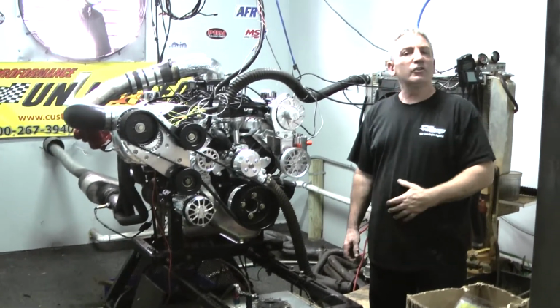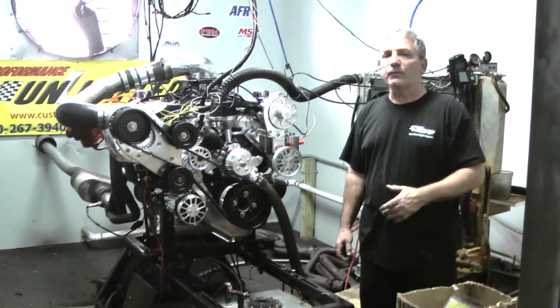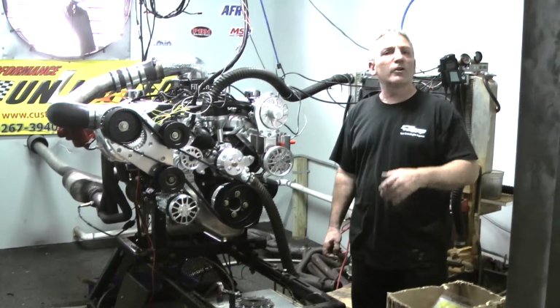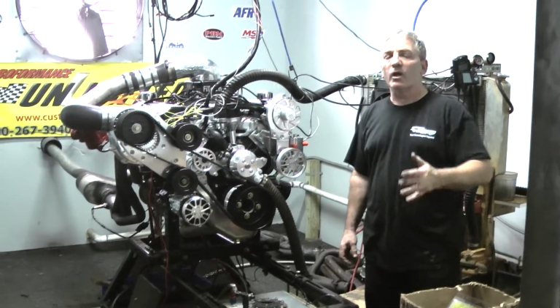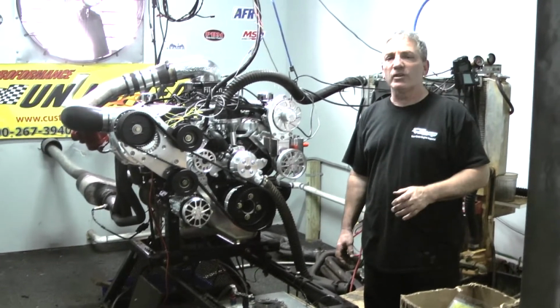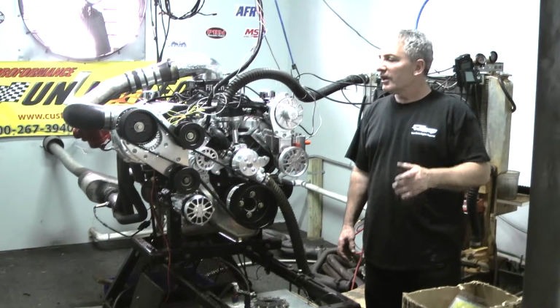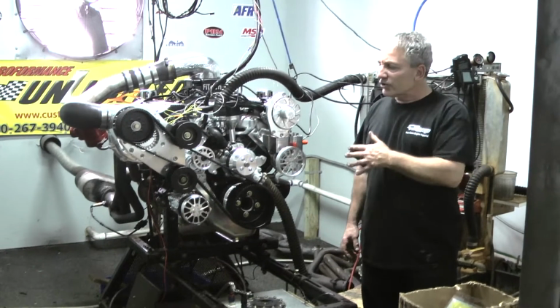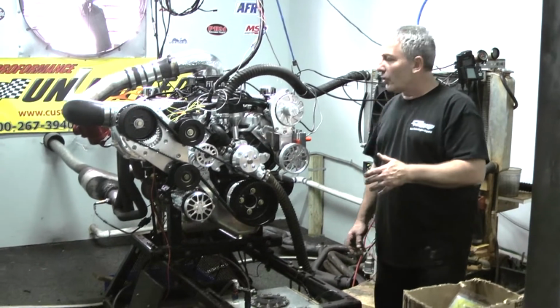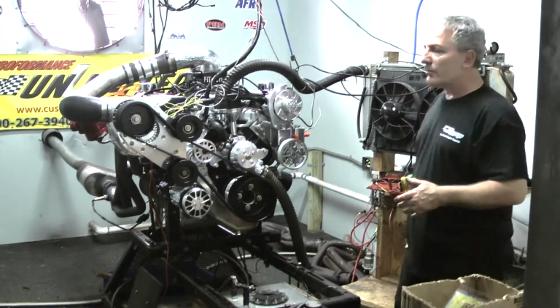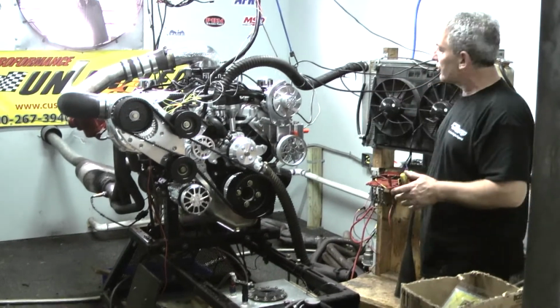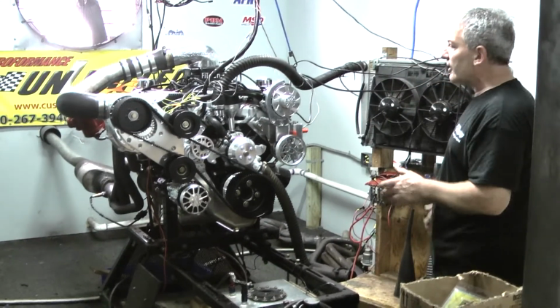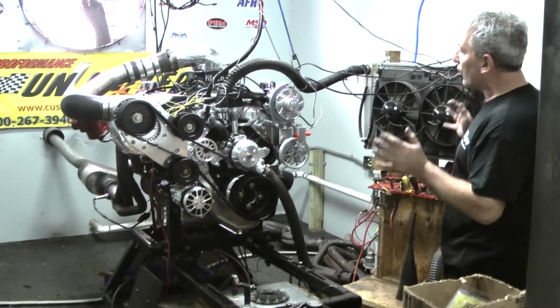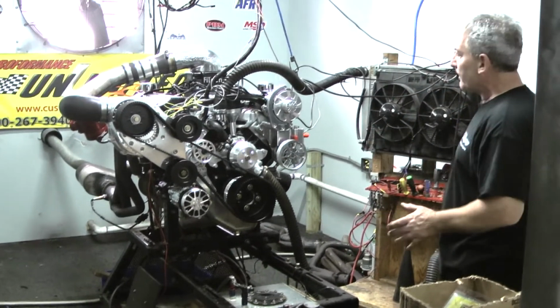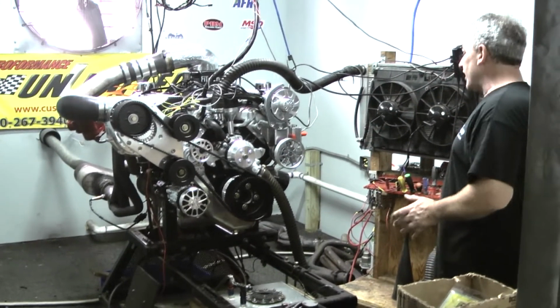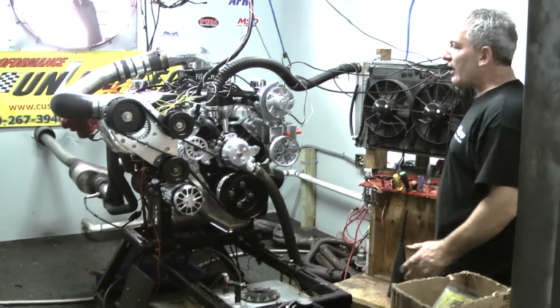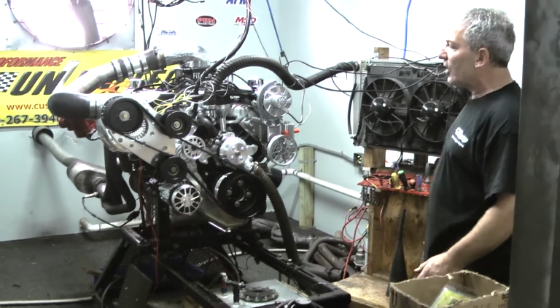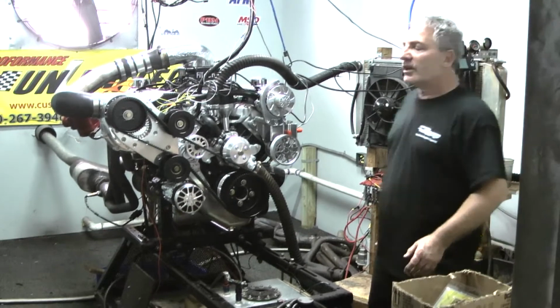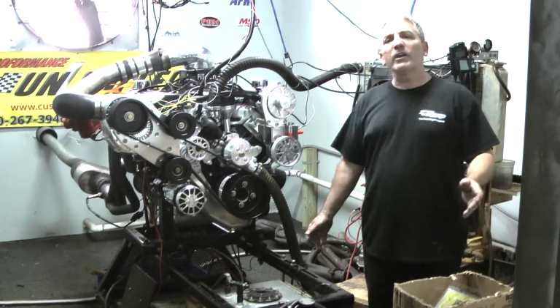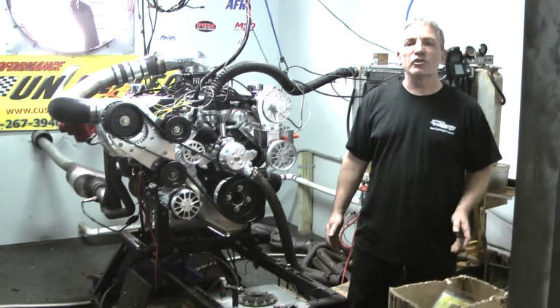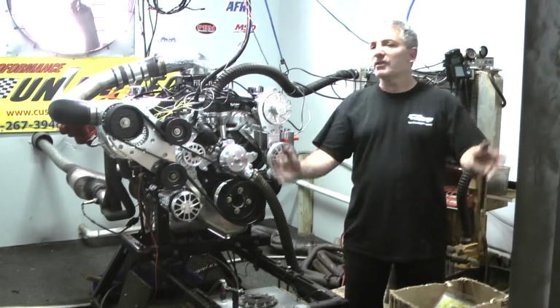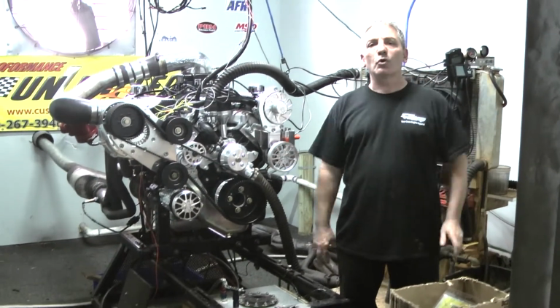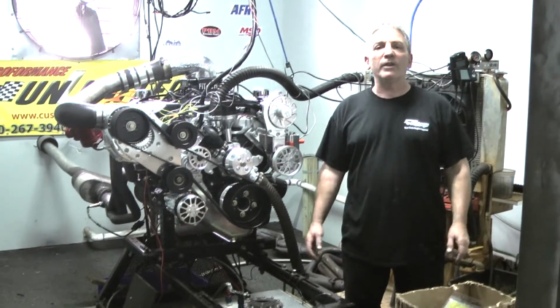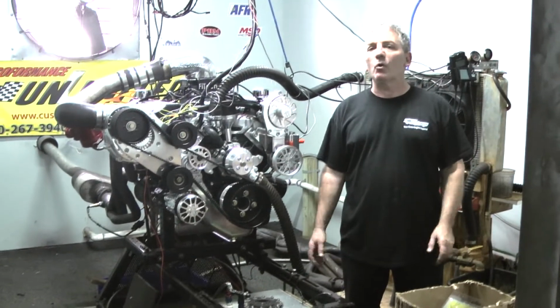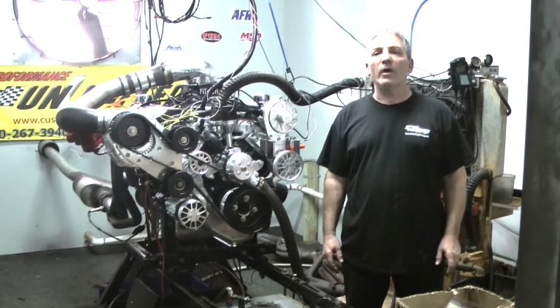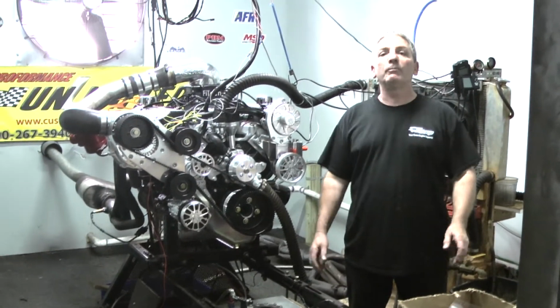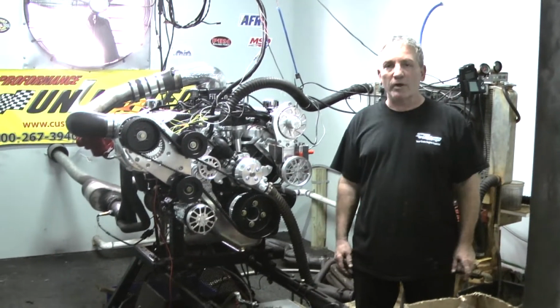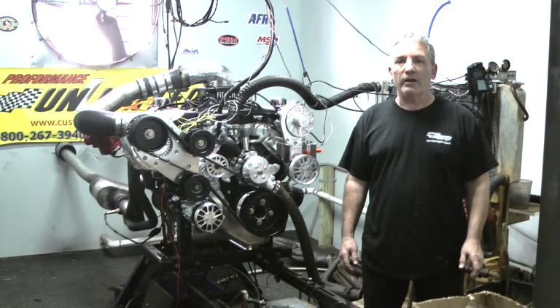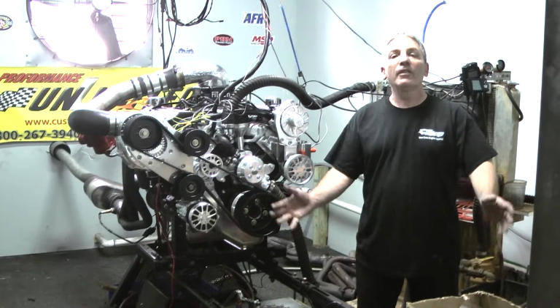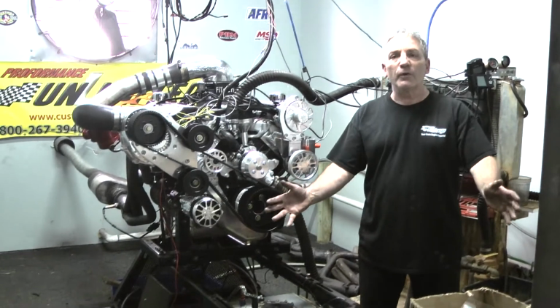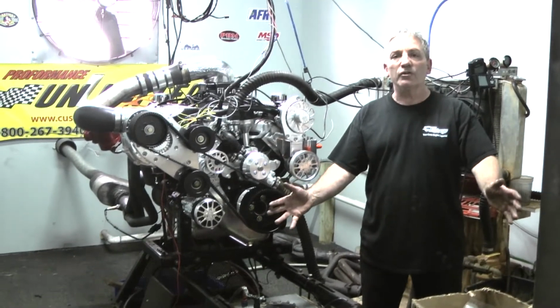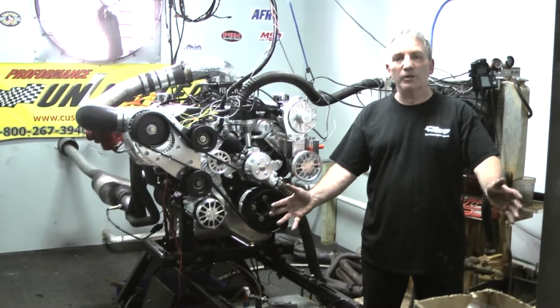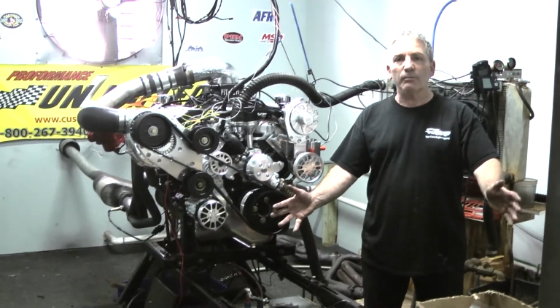He's a great friend of ours, we do a lot of business together, and this is going to go into some guy's car that's going to love it. Check out the video, and if we can build you something, give us a call. We'll be happy to go out of our way to build you a great product. Thank you very much — peace and God bless.